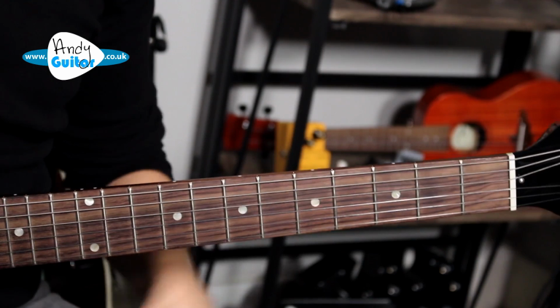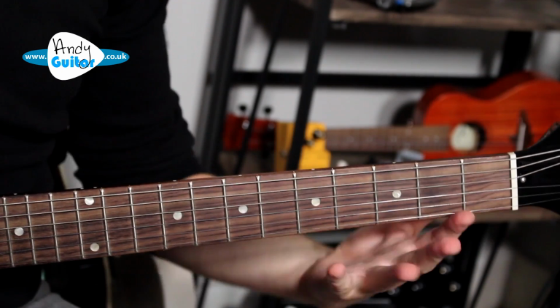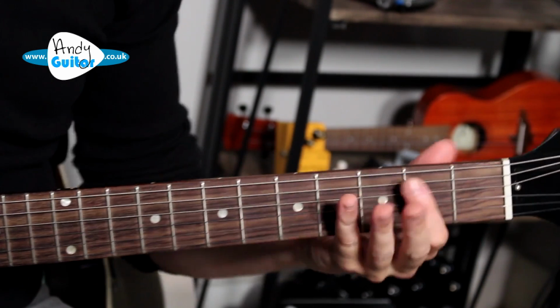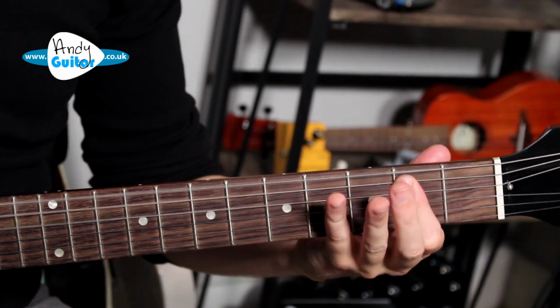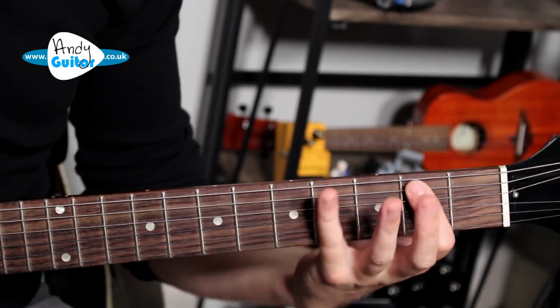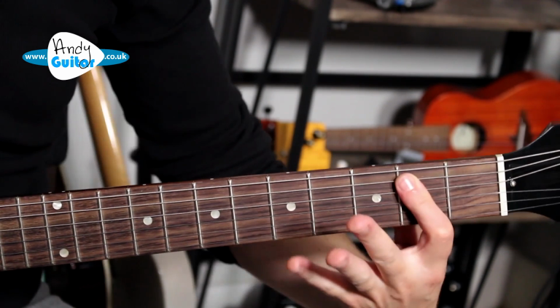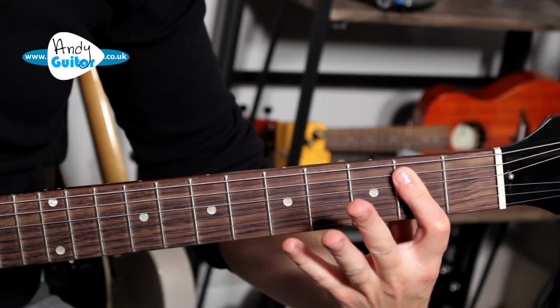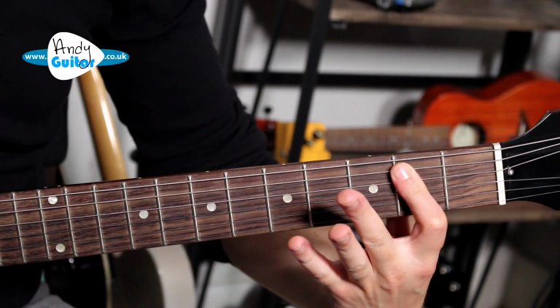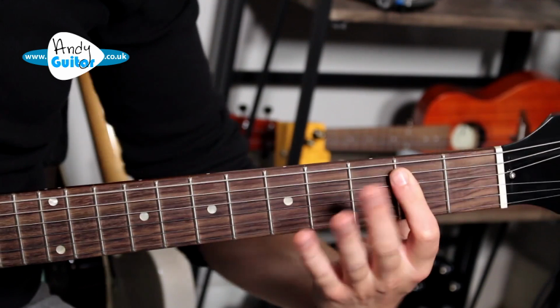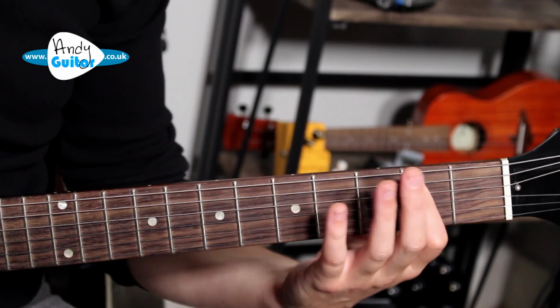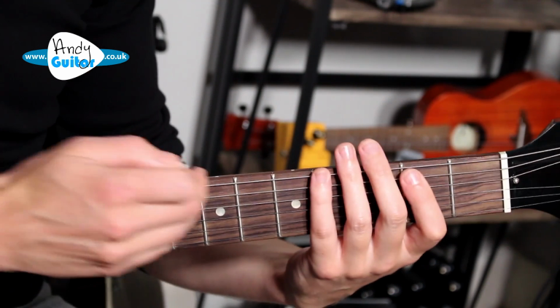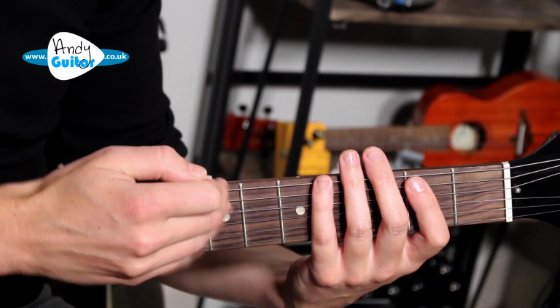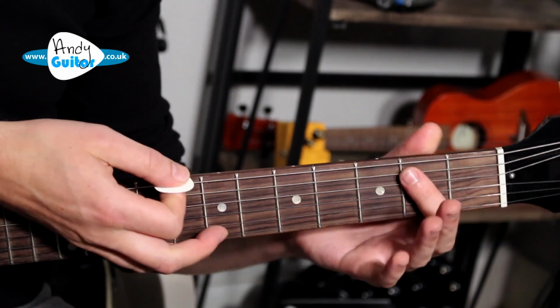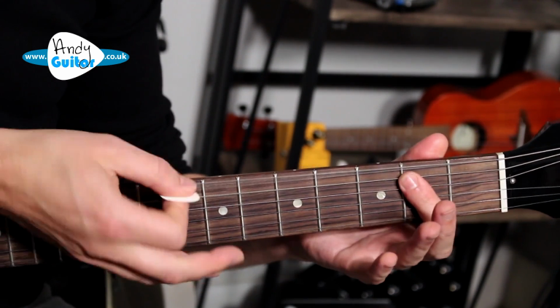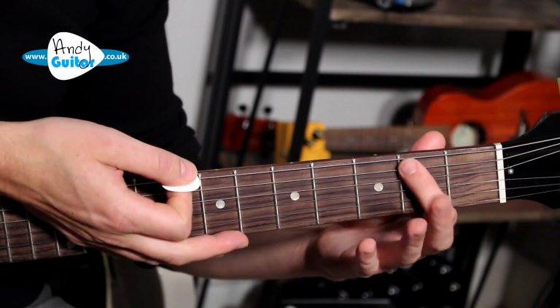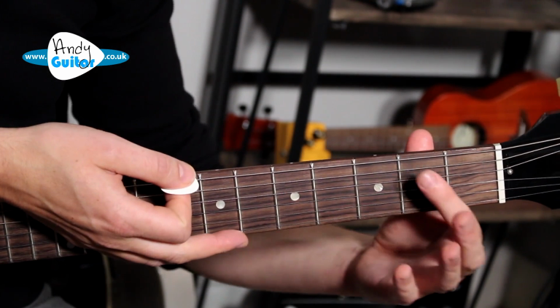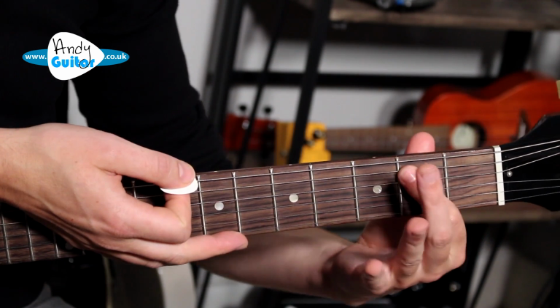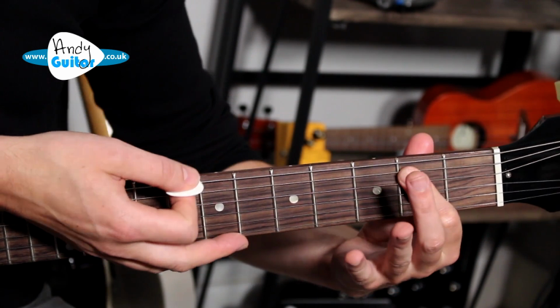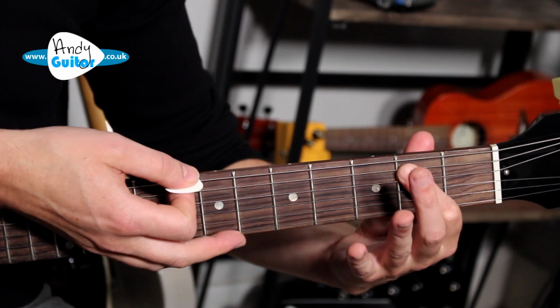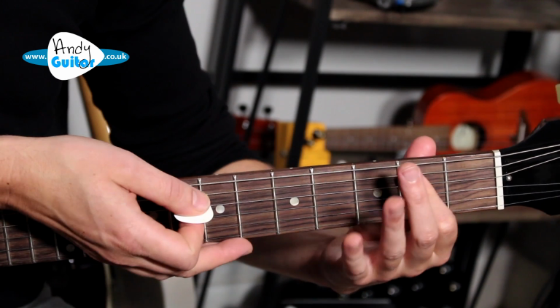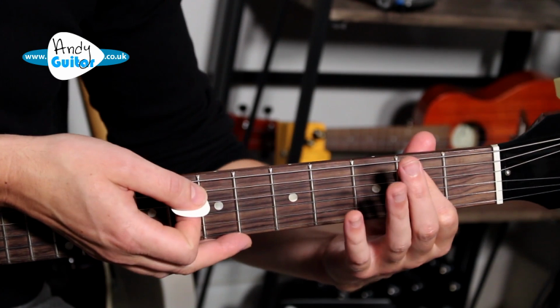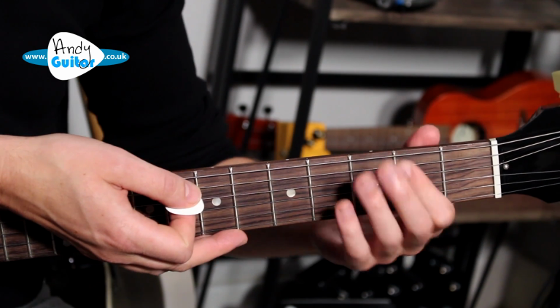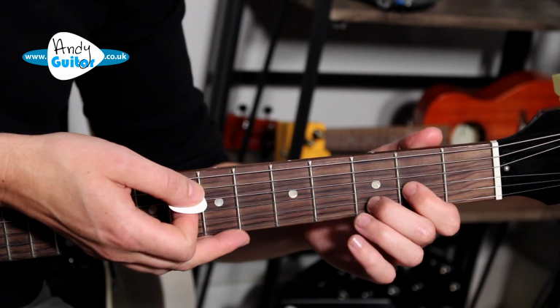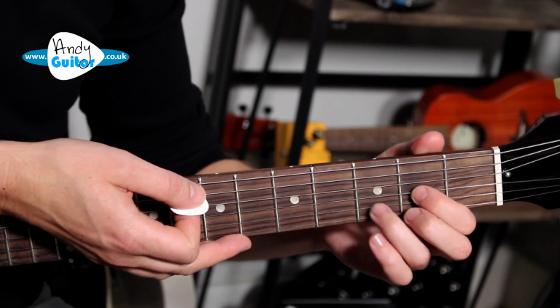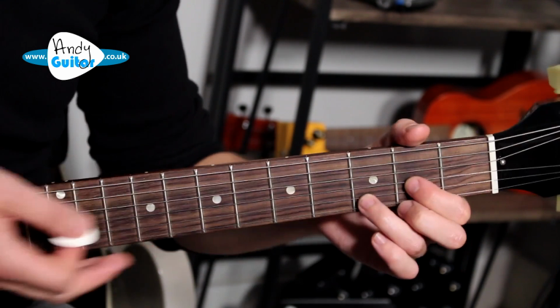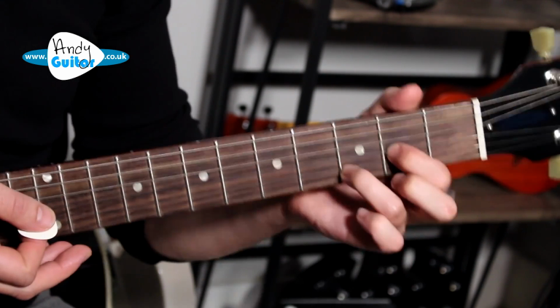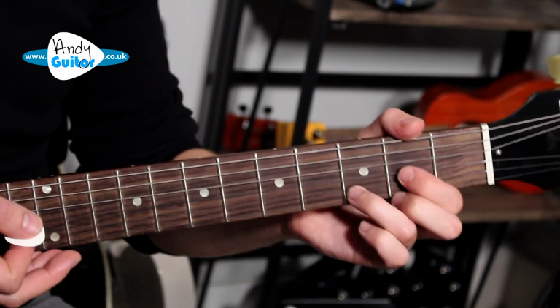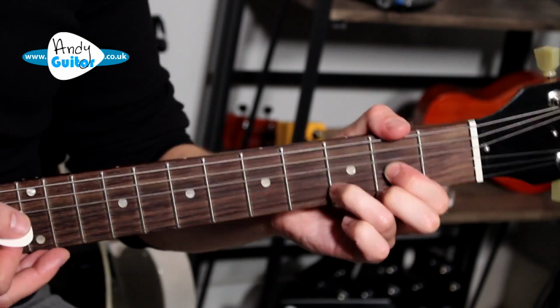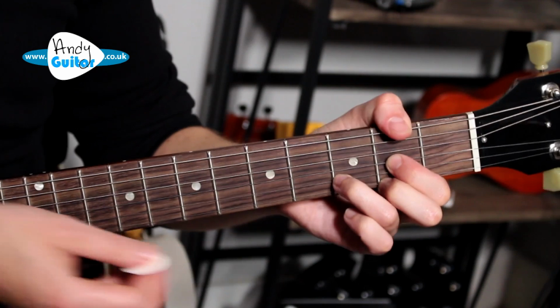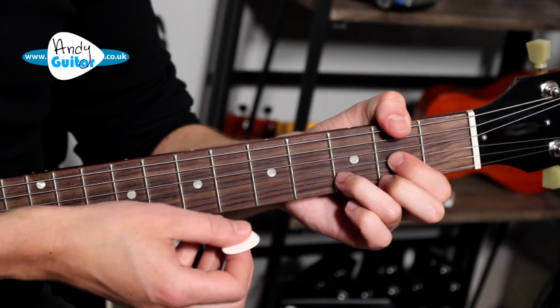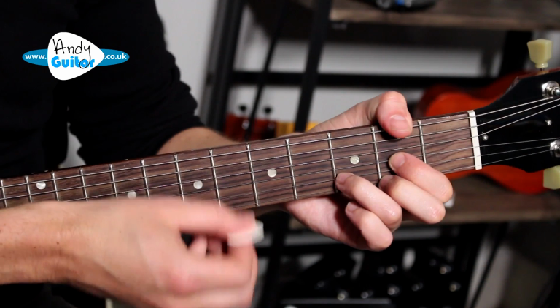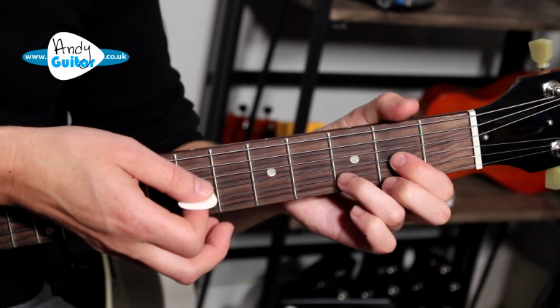Back in Black begins with the E power chord, which is just the thicker three strings and a flat first finger at the second fret — that's an E5. We then play a D5, which is a D major chord but without playing the thinnest string.